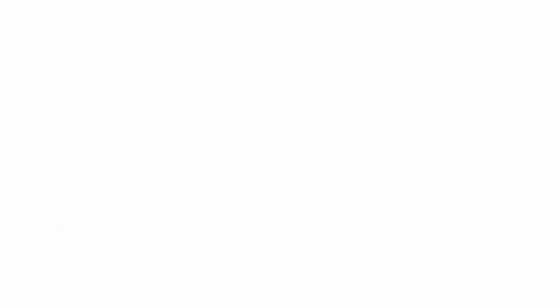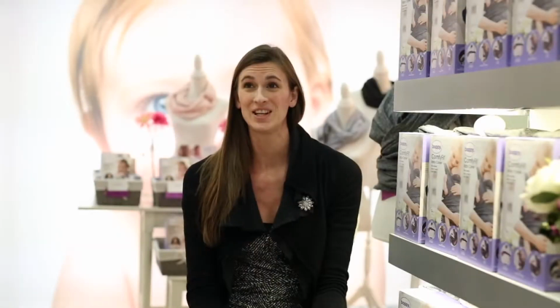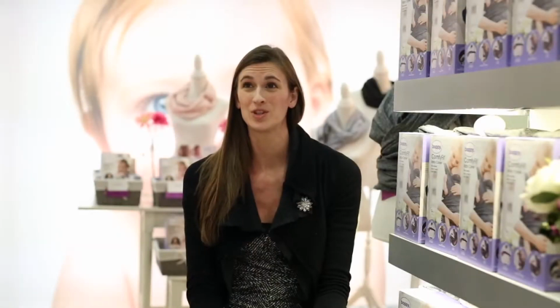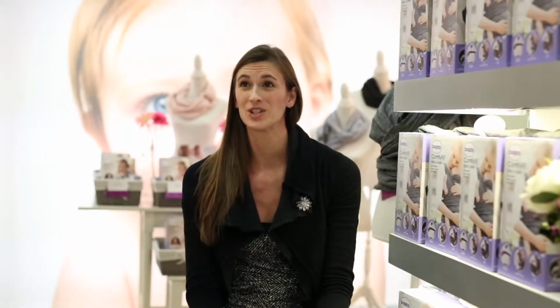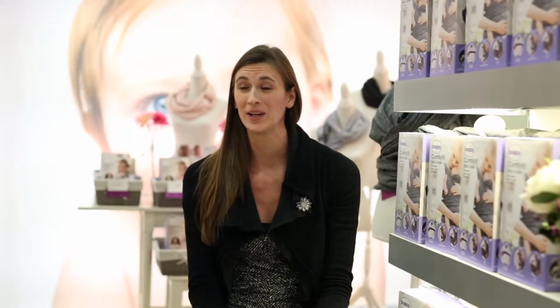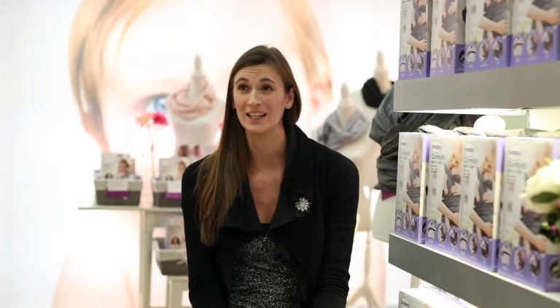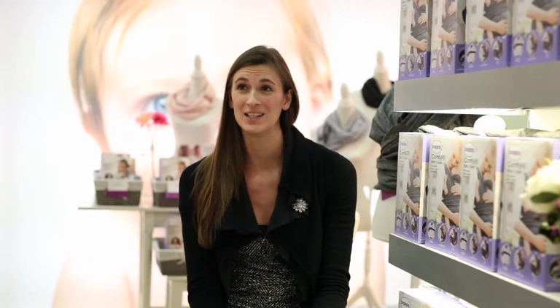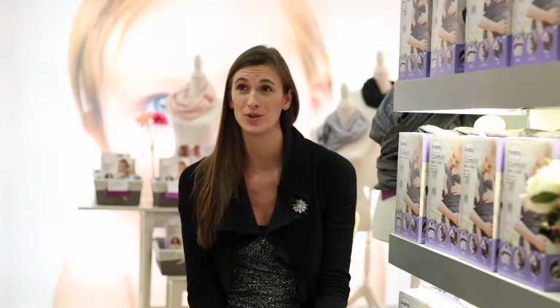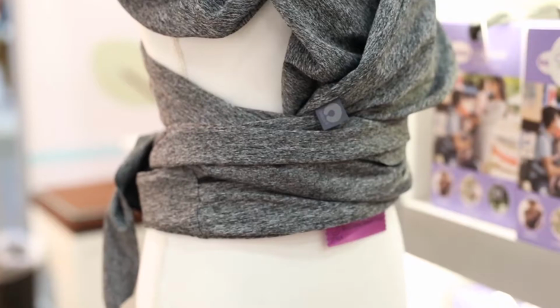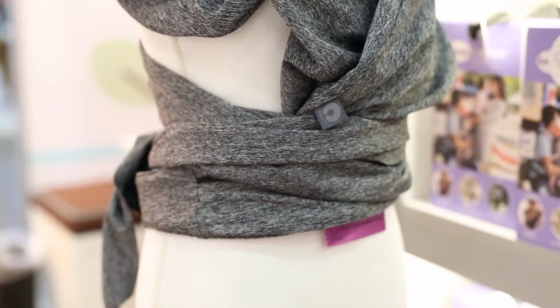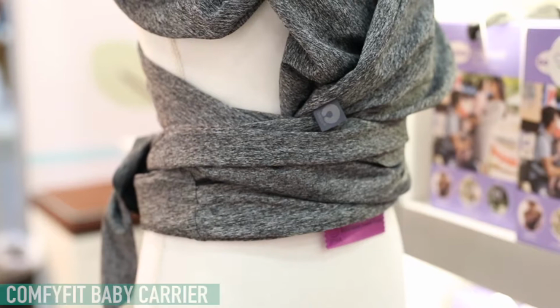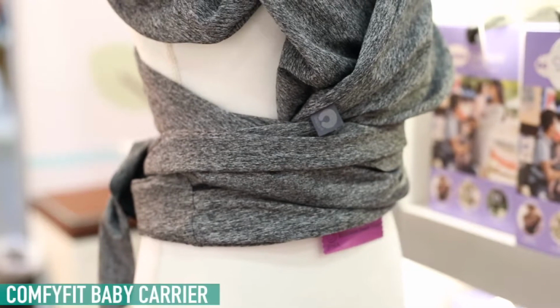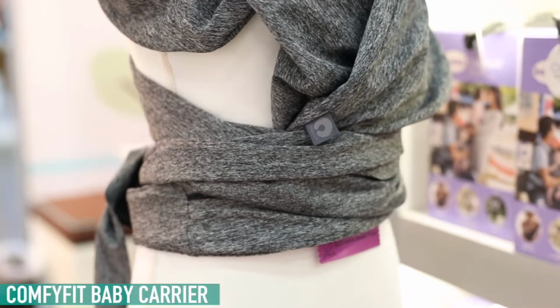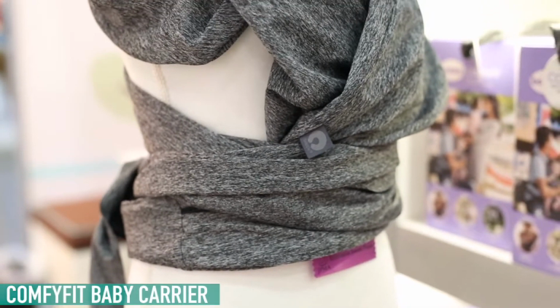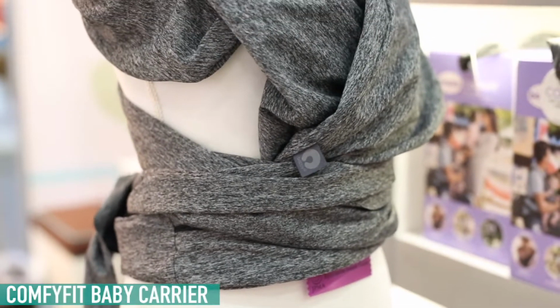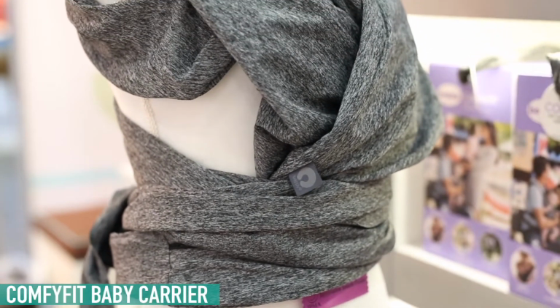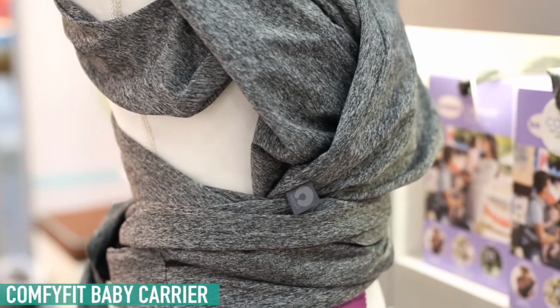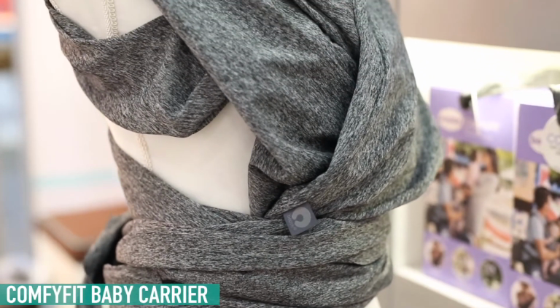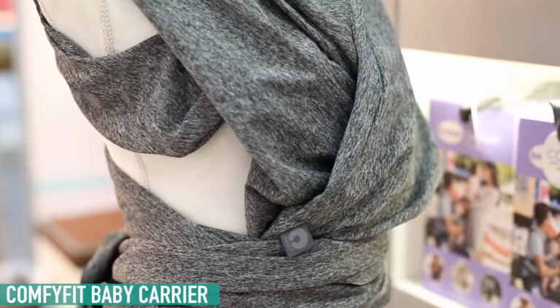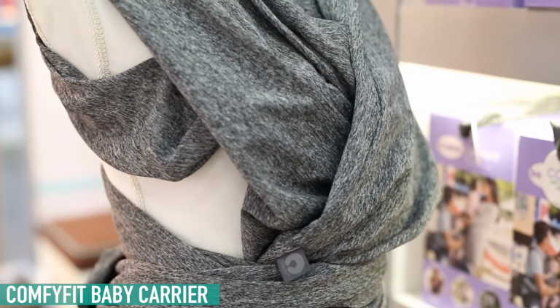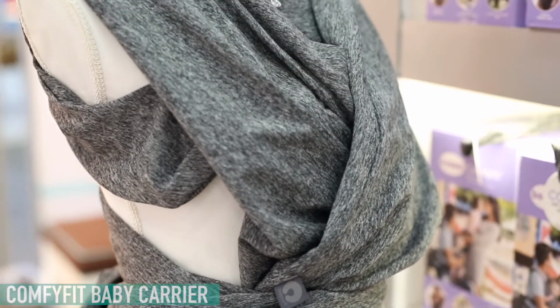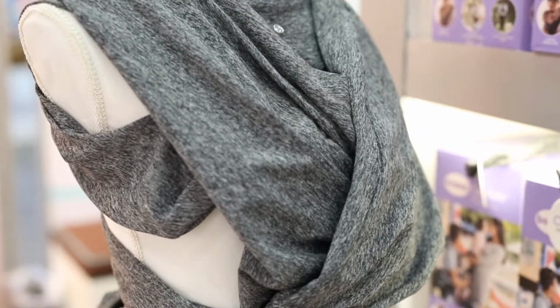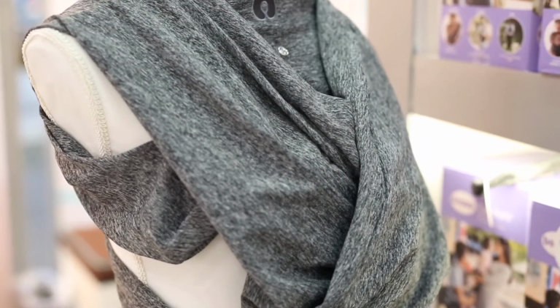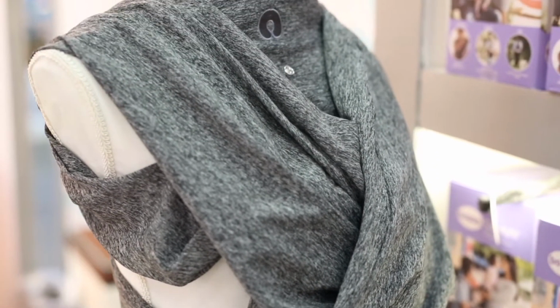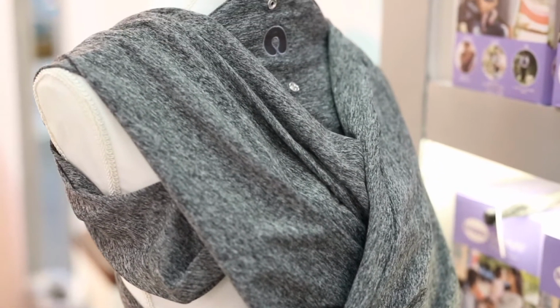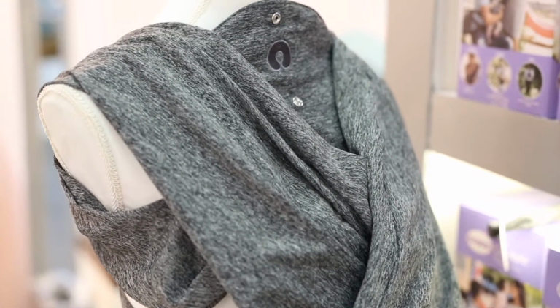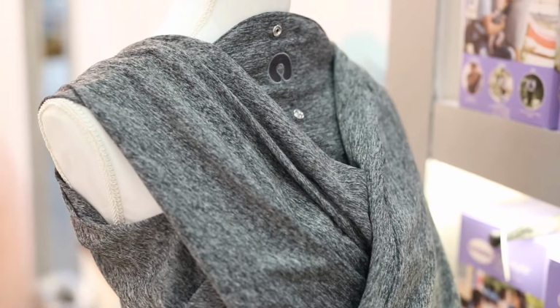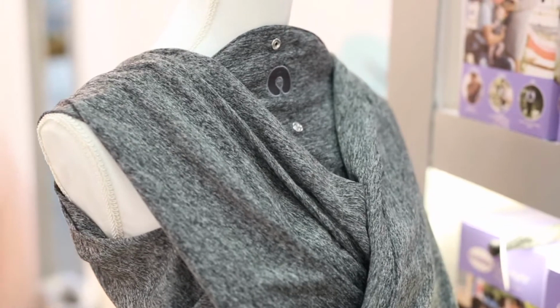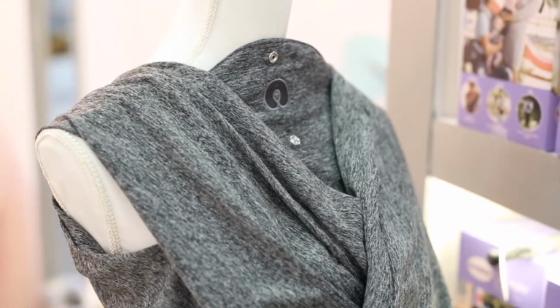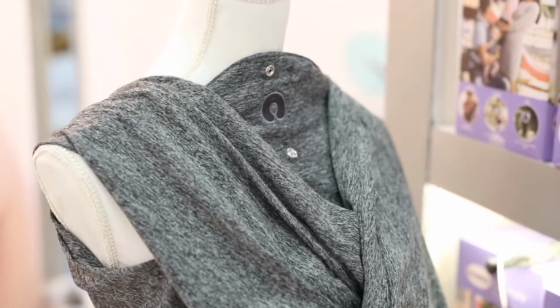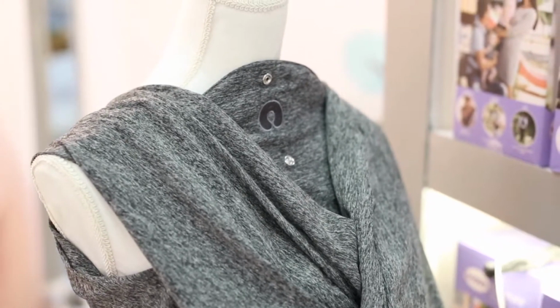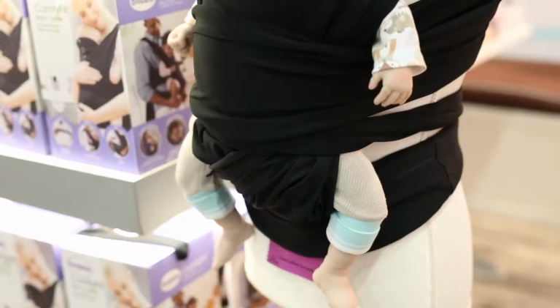This year we're so excited to introduce our Boppy Comfort Fit Baby Carrier — it's our newest must-have product. It won the PTPA award, which is parent-tested, parent-approved.